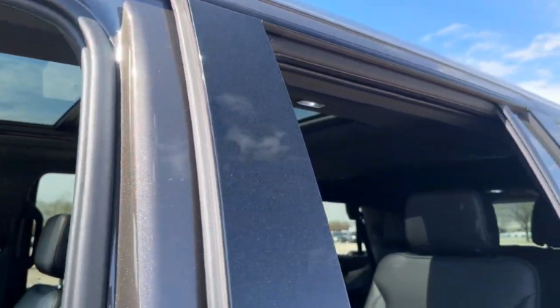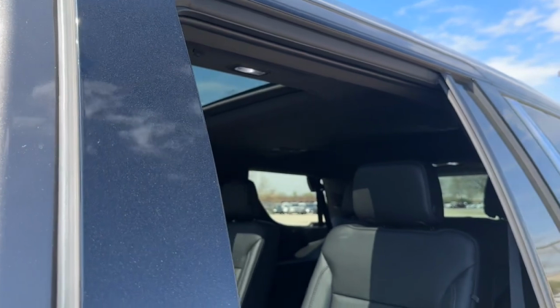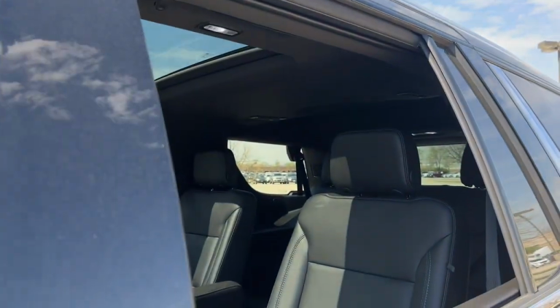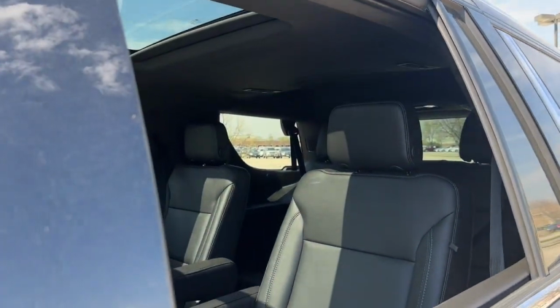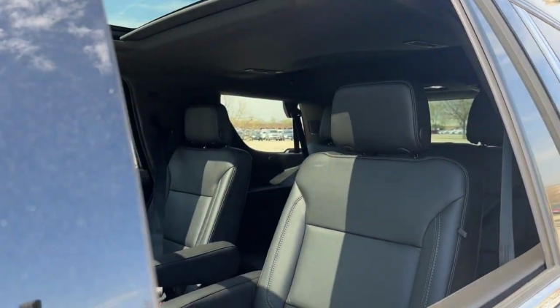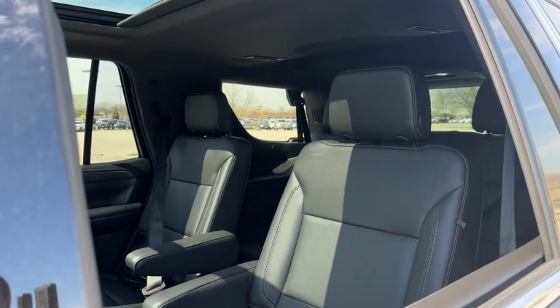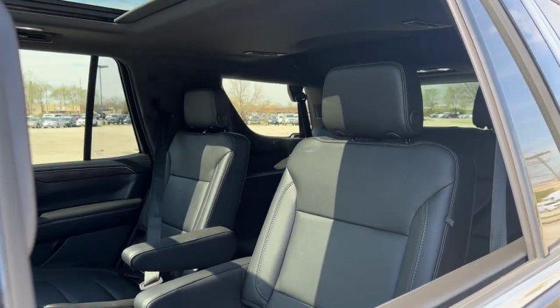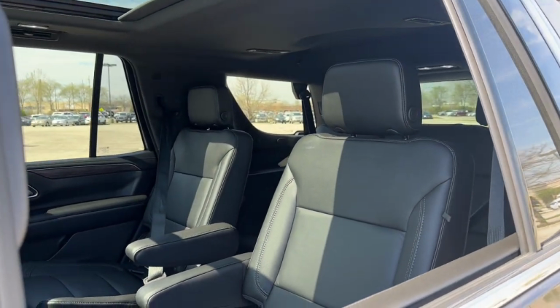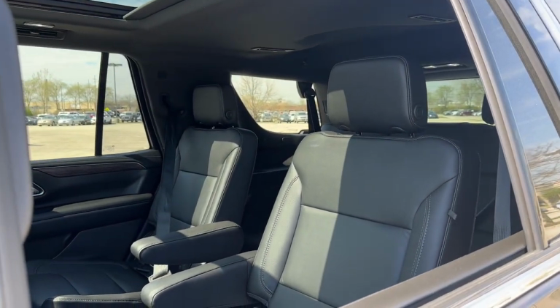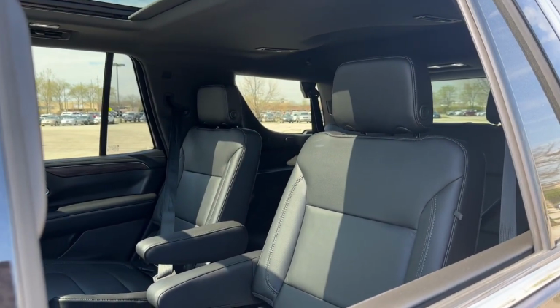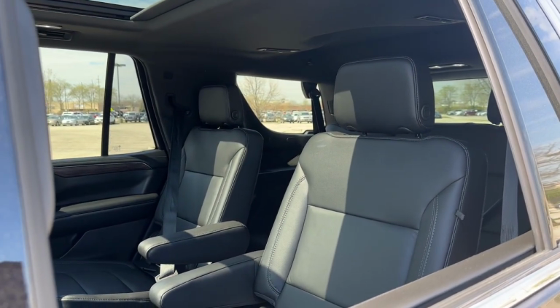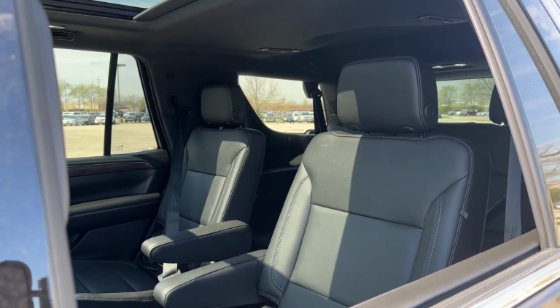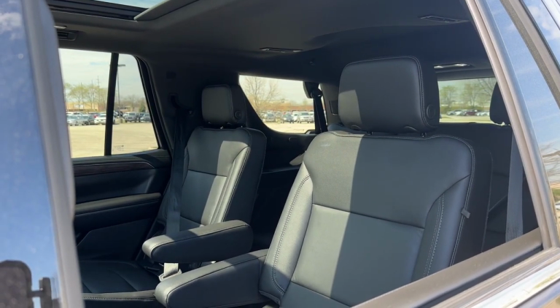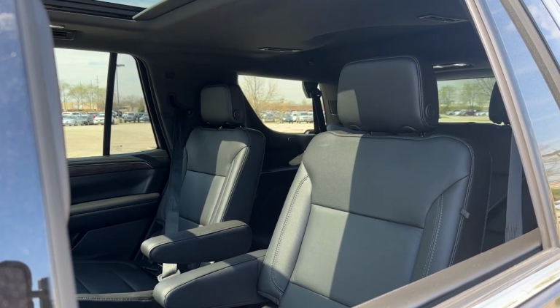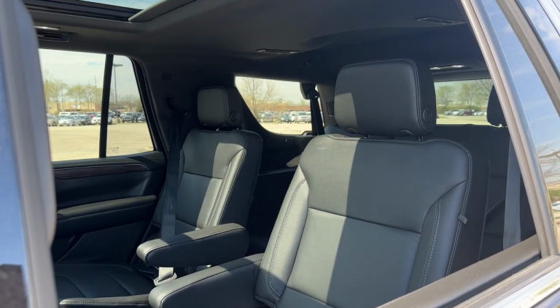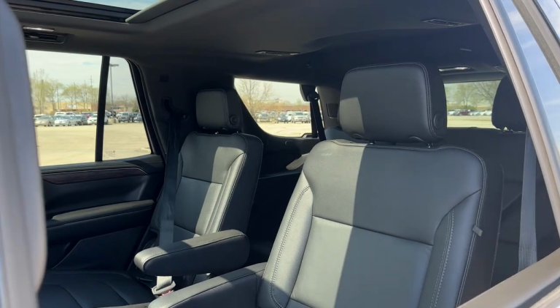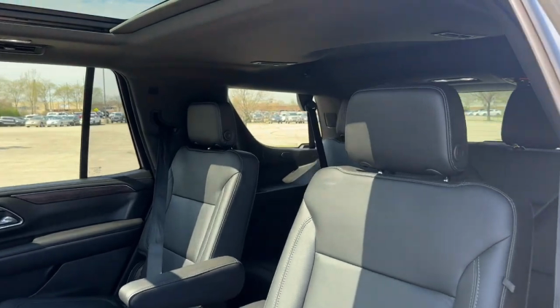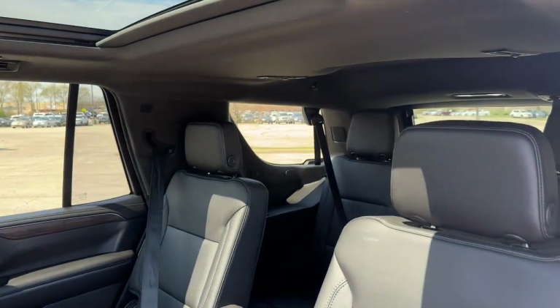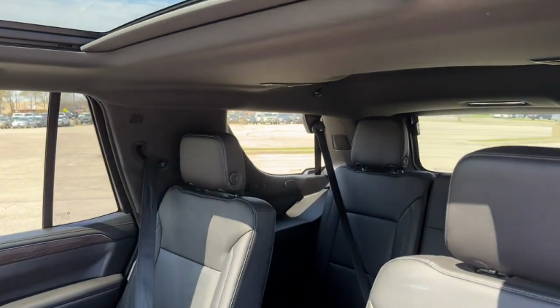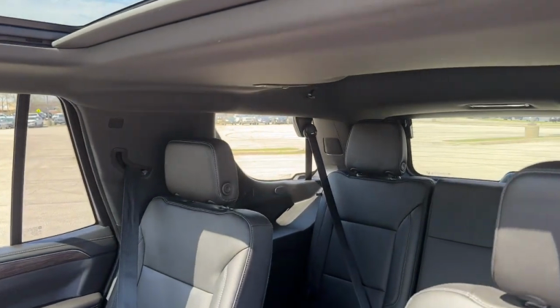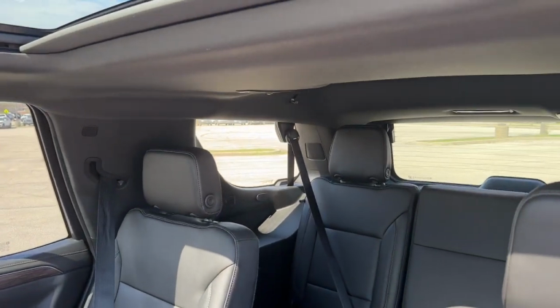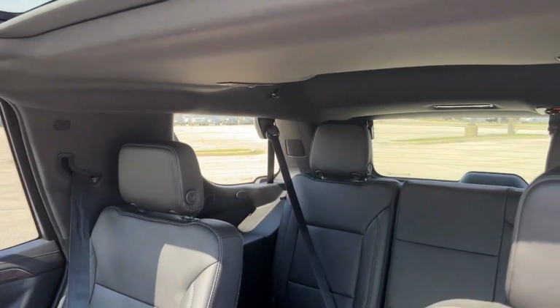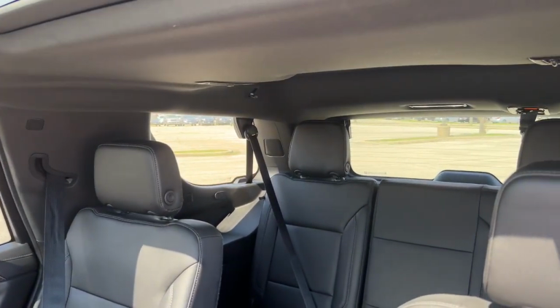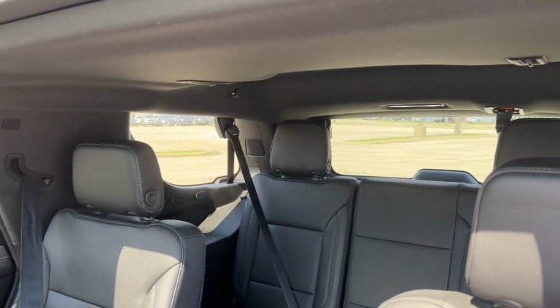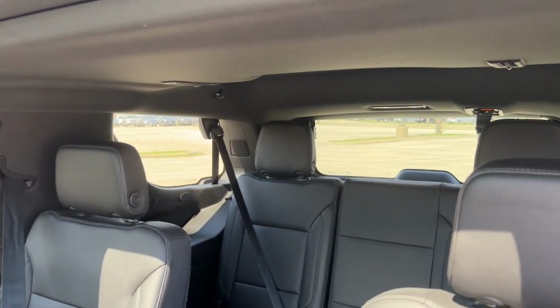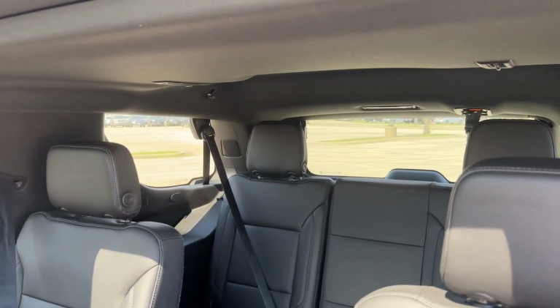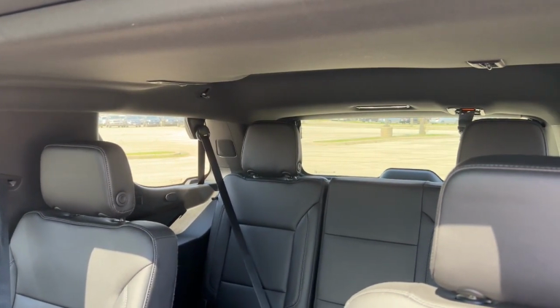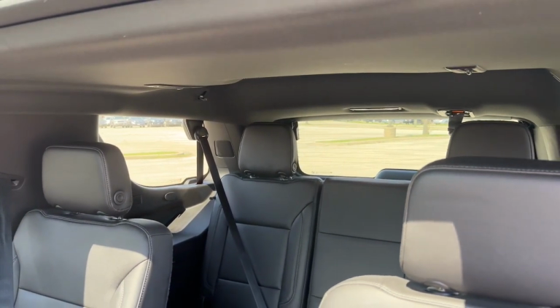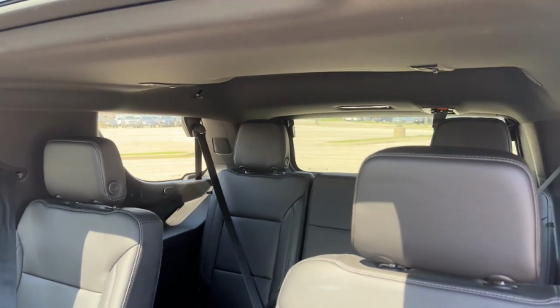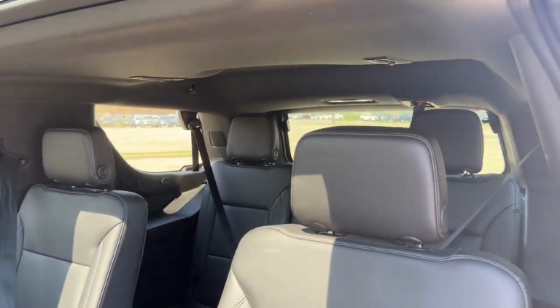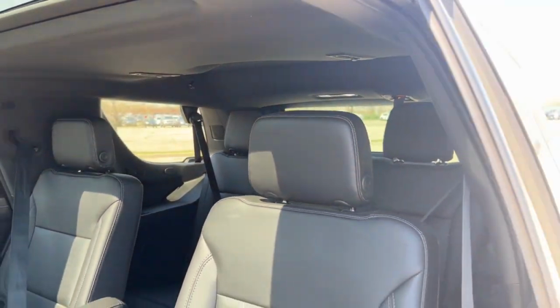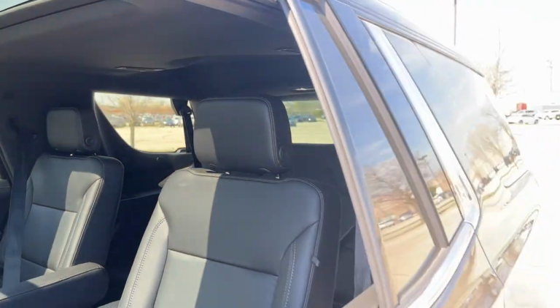In the second row, we have split-folding captain's chairs with USB ports for connectivity. And in the third row, a 60-40 split-fold seat for passengers or cargo.